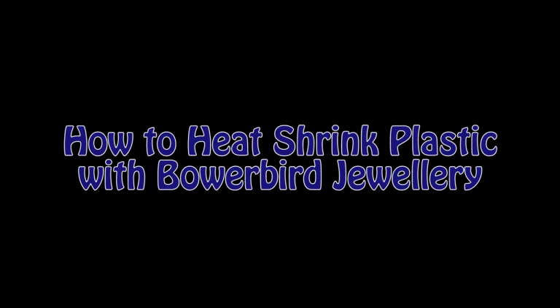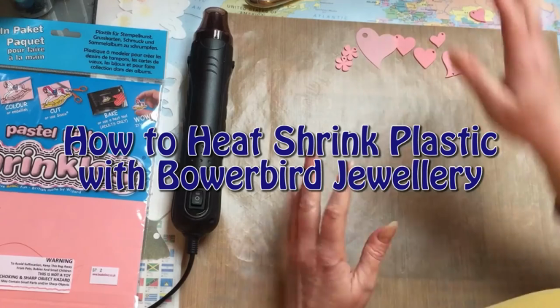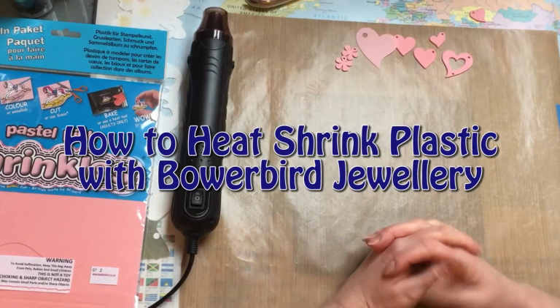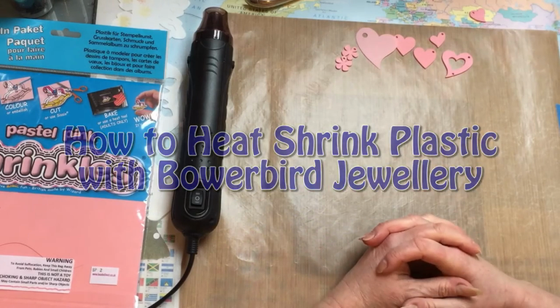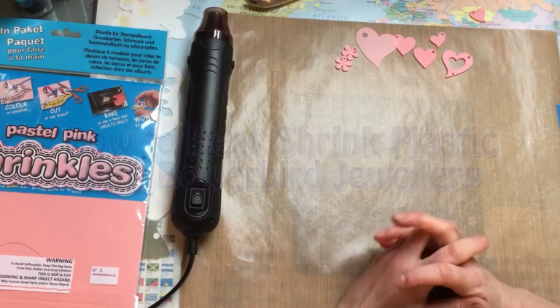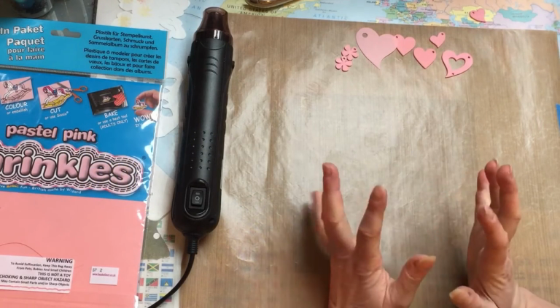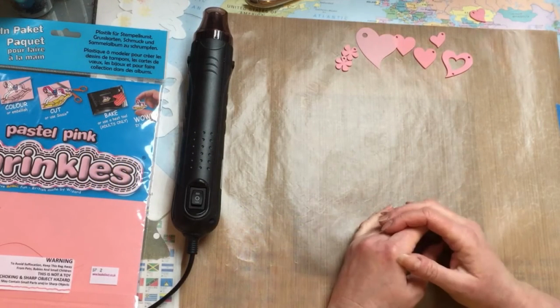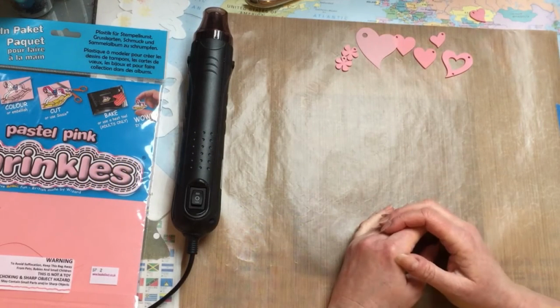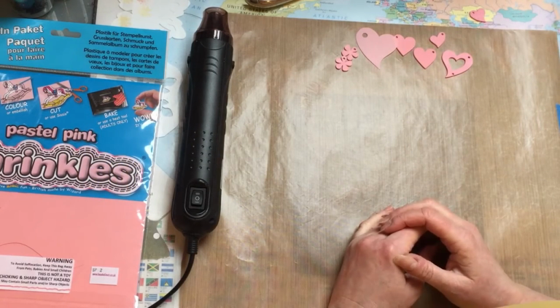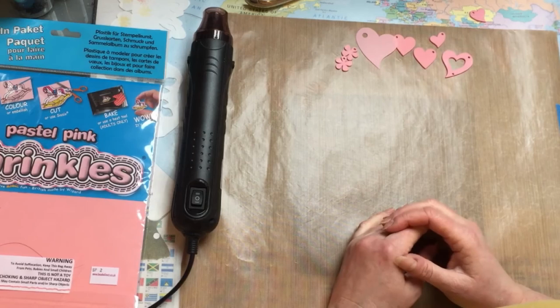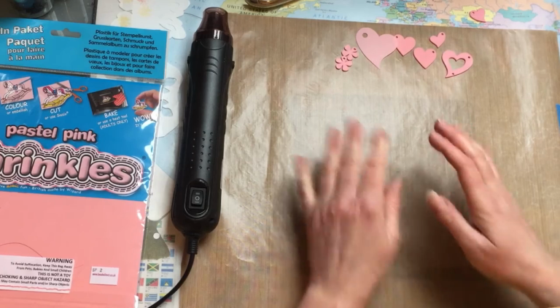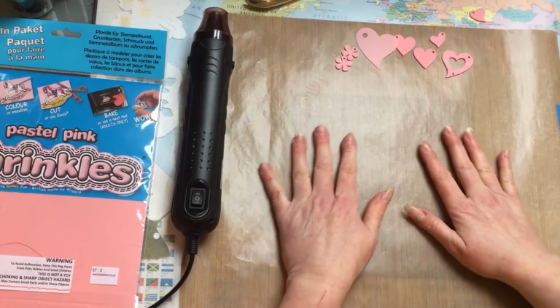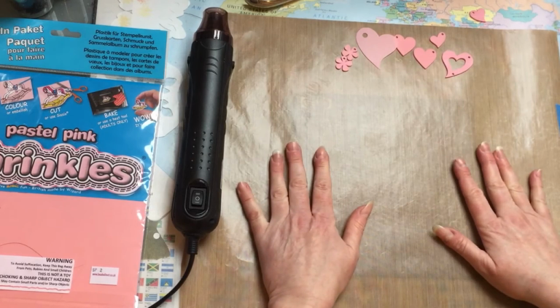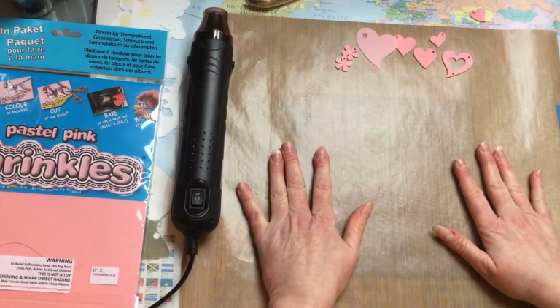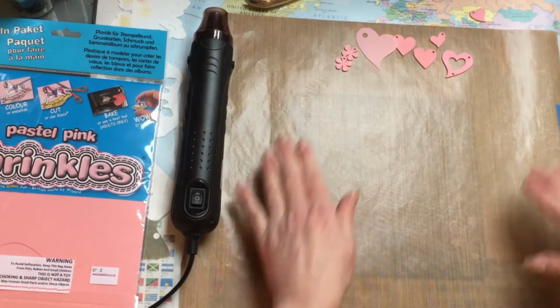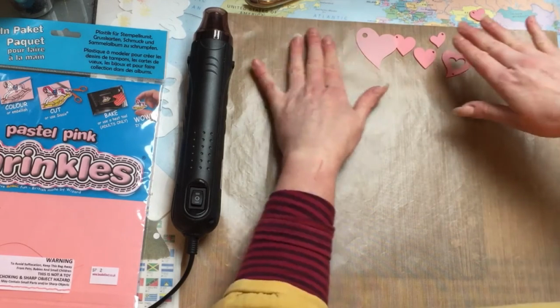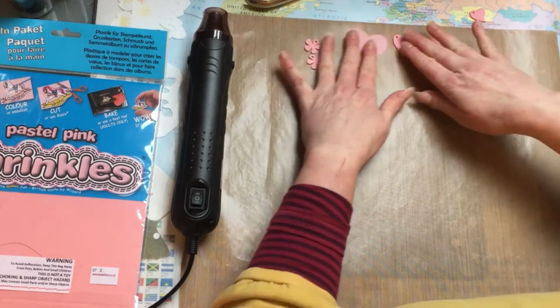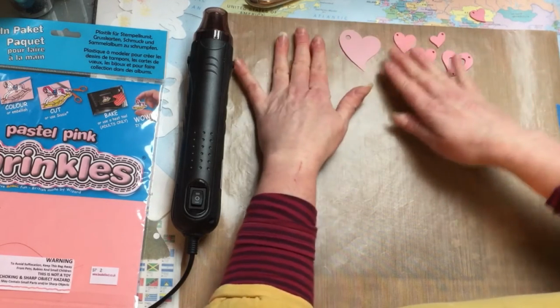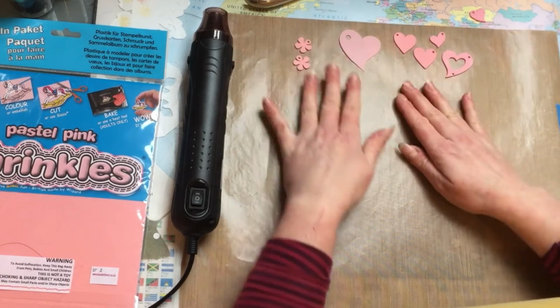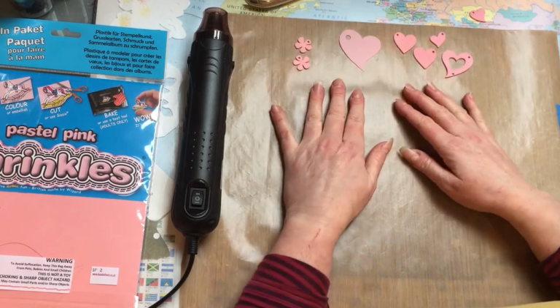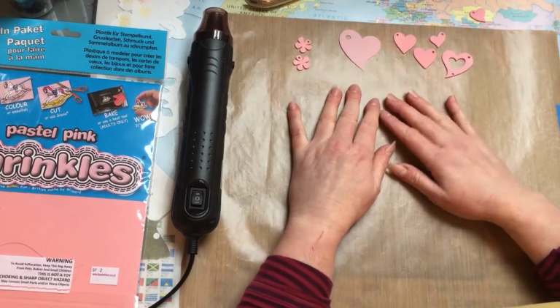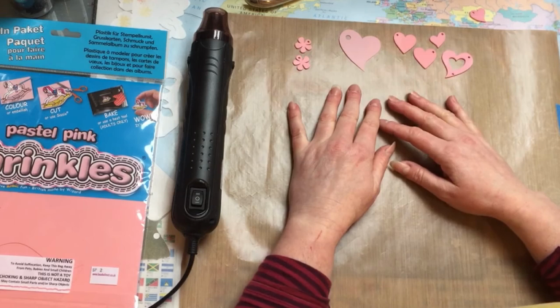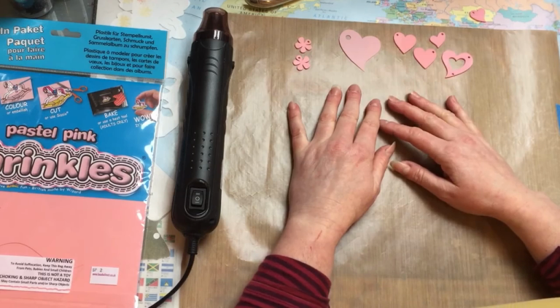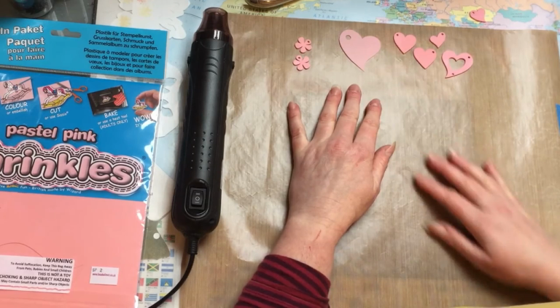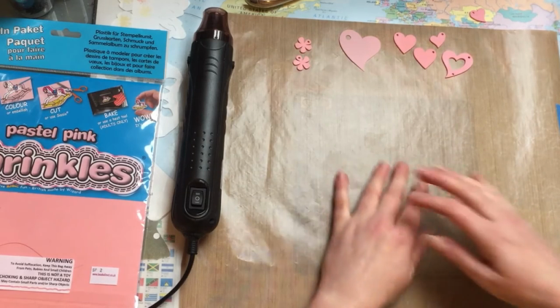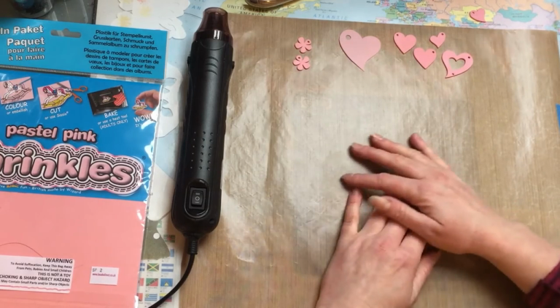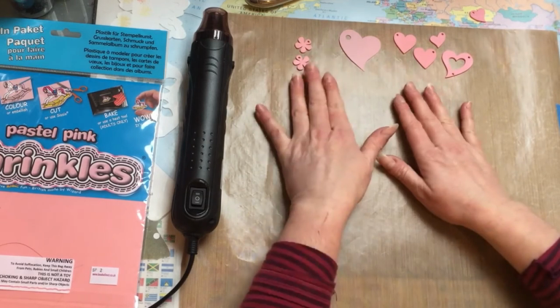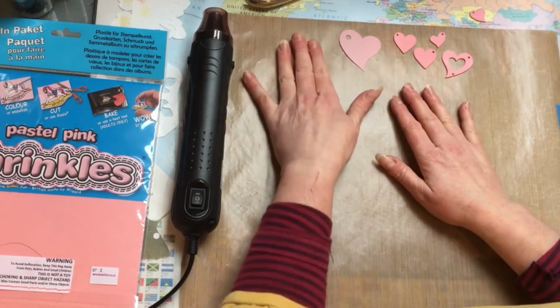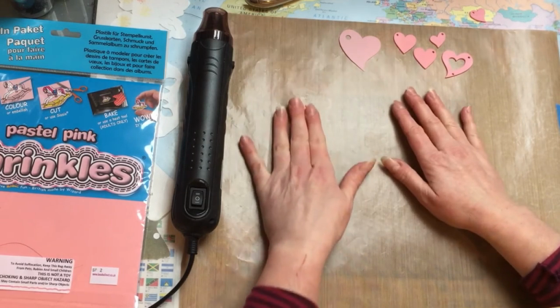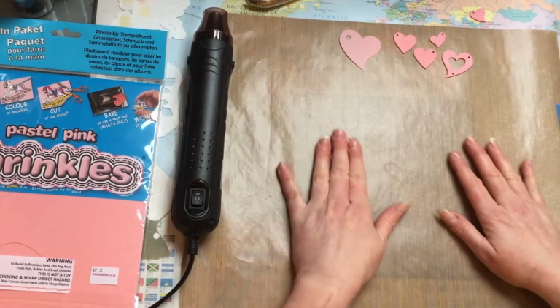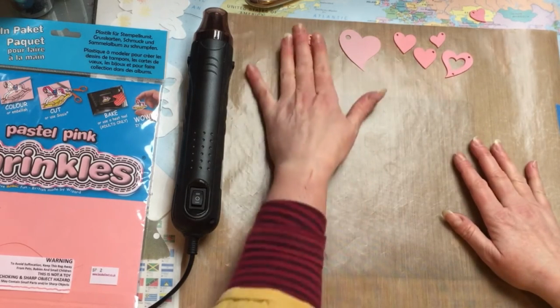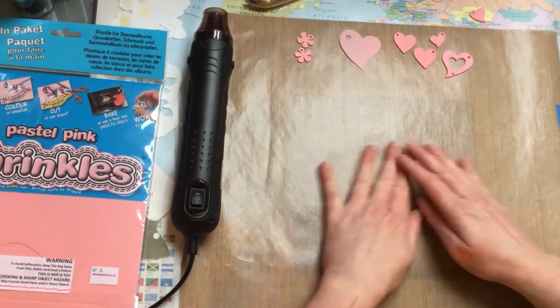Hello! Today I thought I might have a go at showing everyone how to shrink heat shrink plastic. I've got a few I've already done here, but first, before I begin...